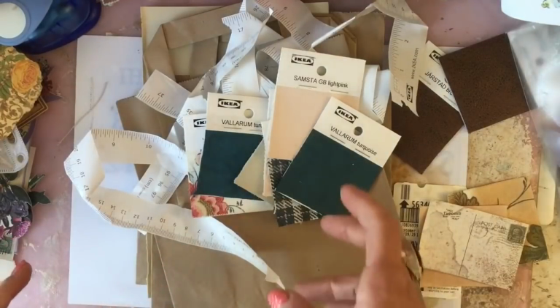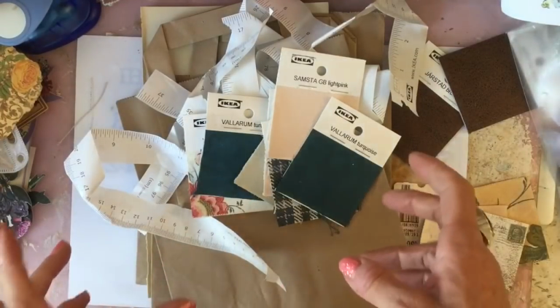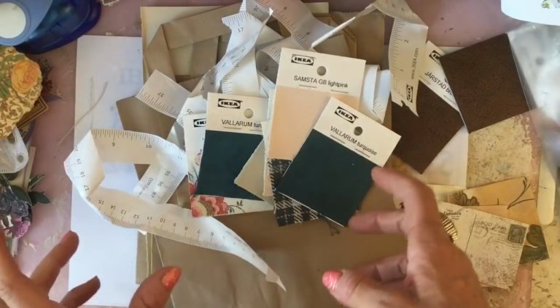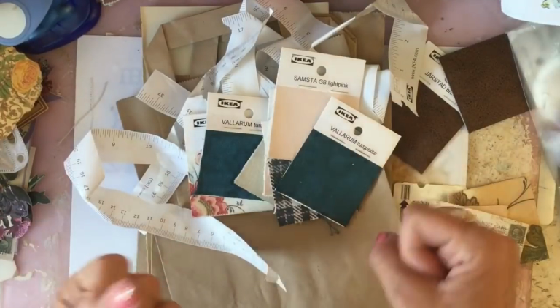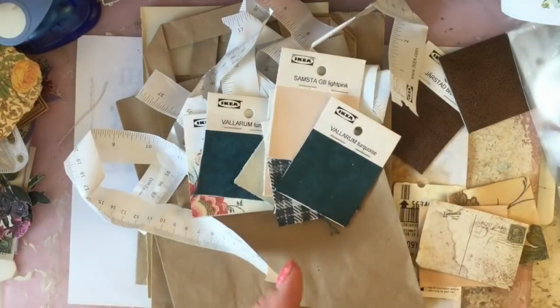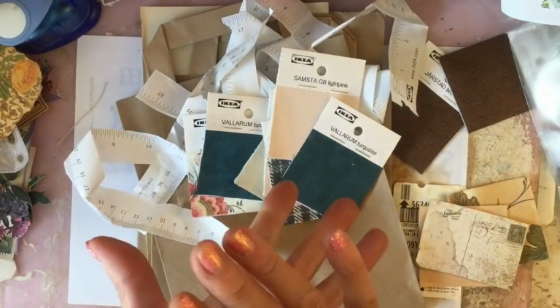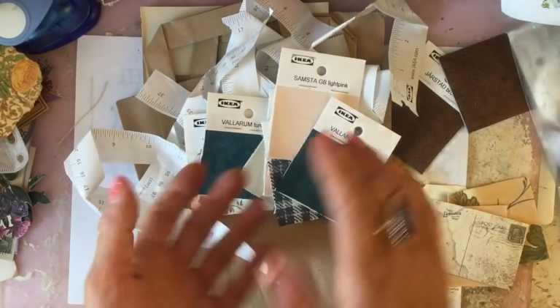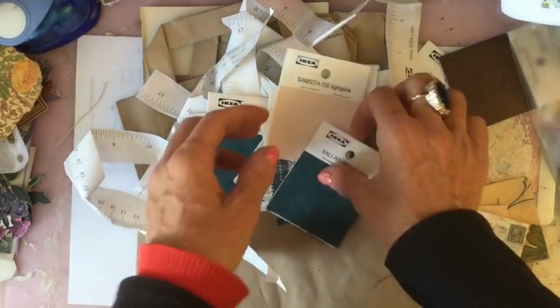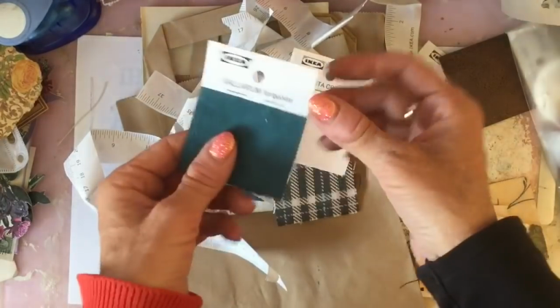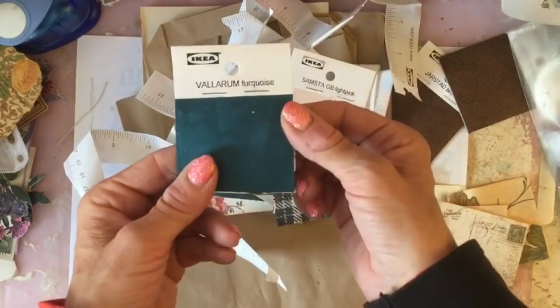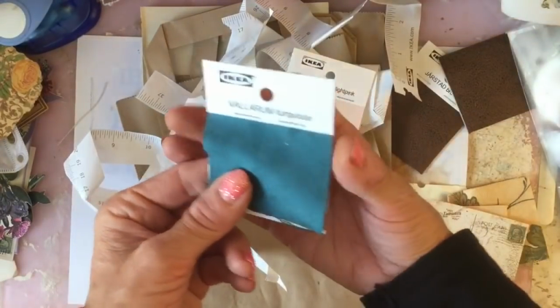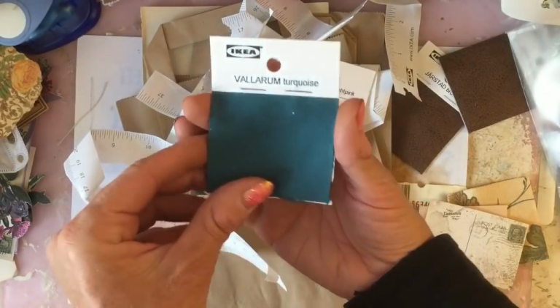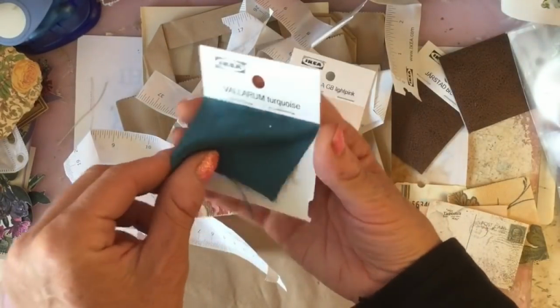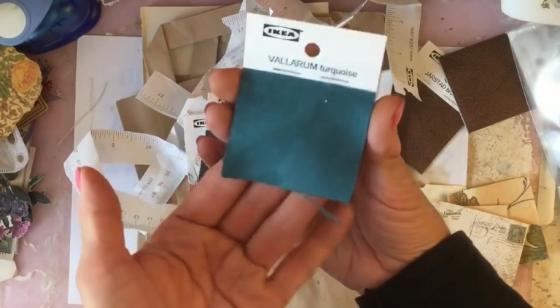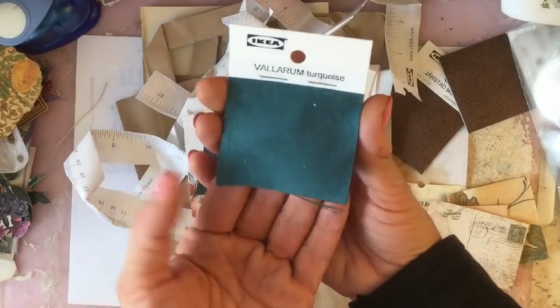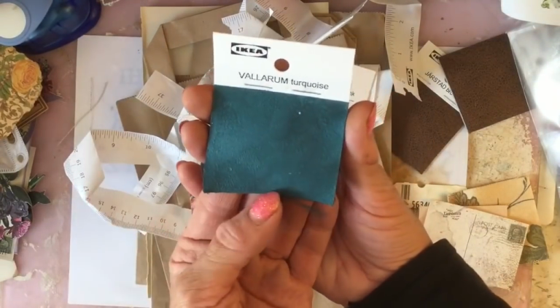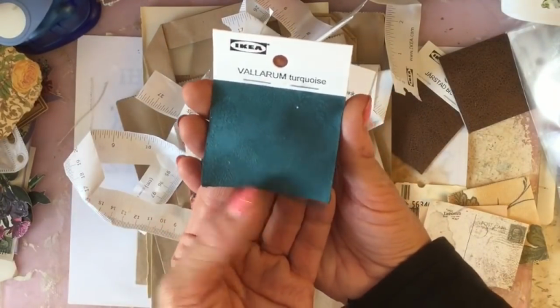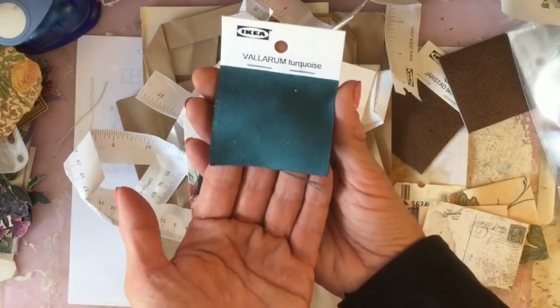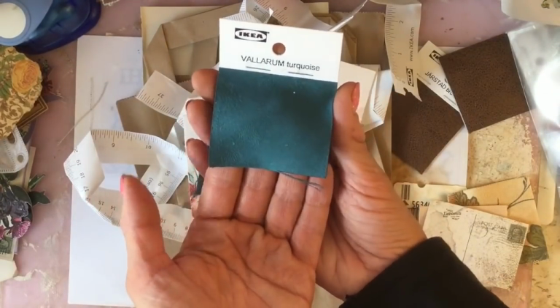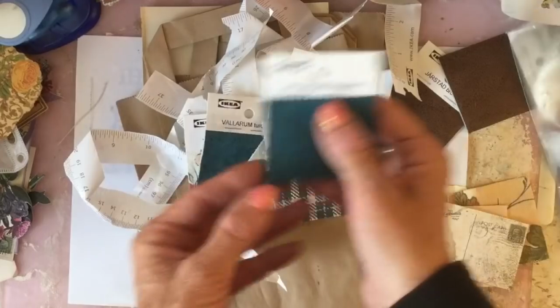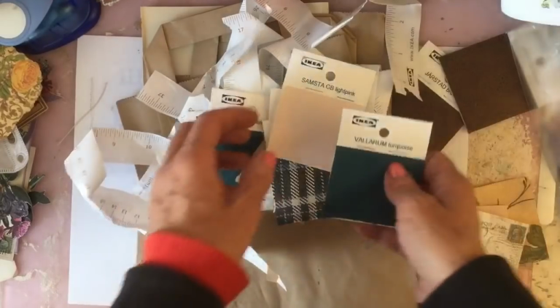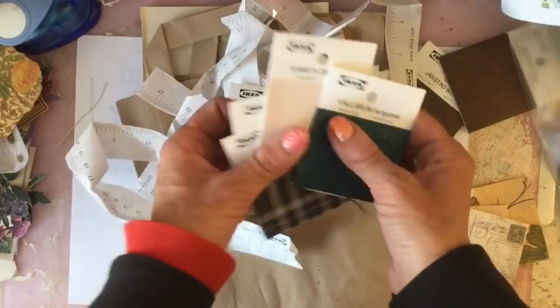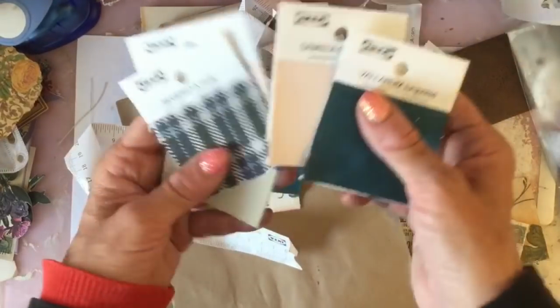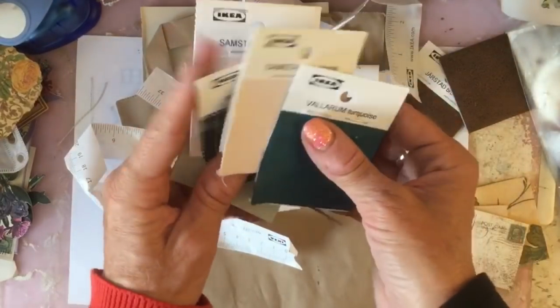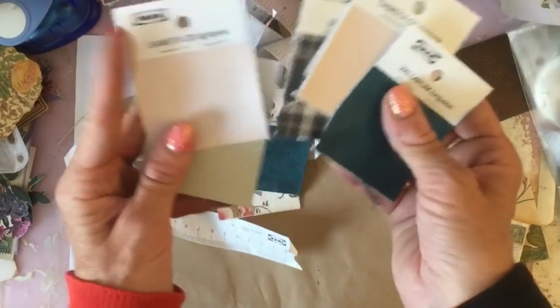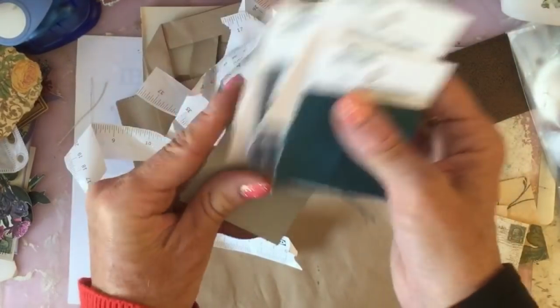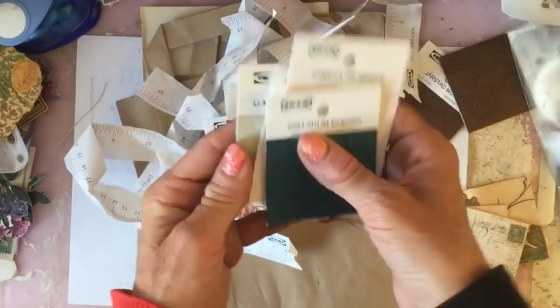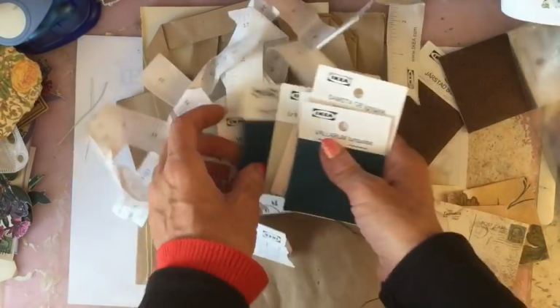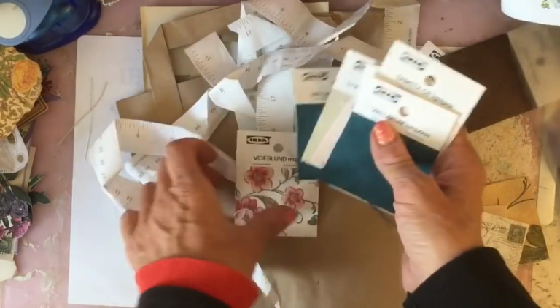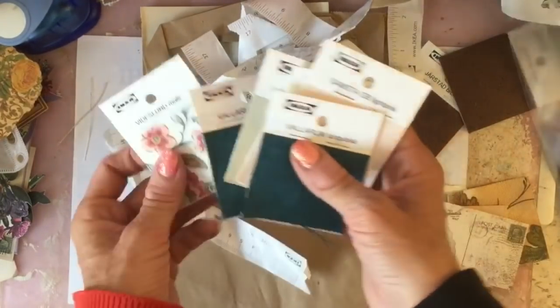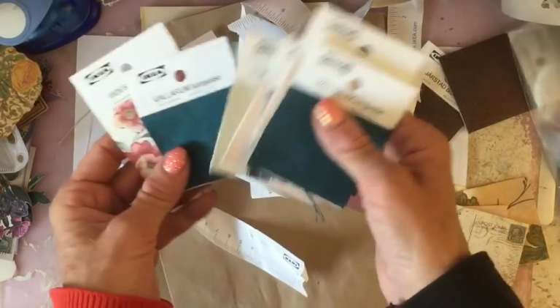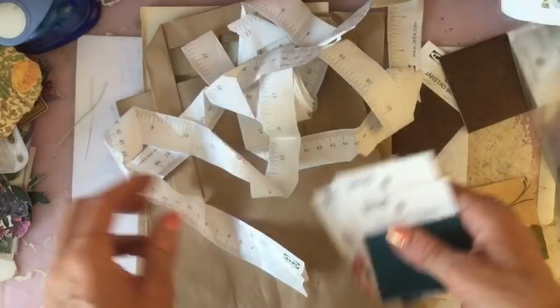I recently went to Ikea and I picked up some of these little fabric swatches. I mean, these are titchy — they're kind of like probably two inches by two inches. But I managed to pick up quite a few in different fabrics and colours.